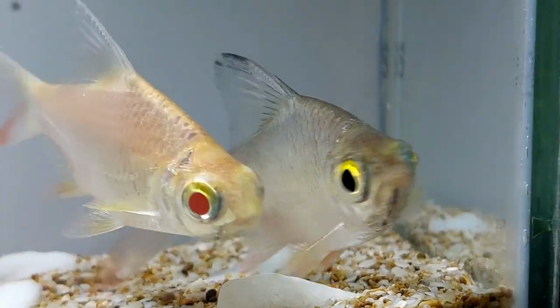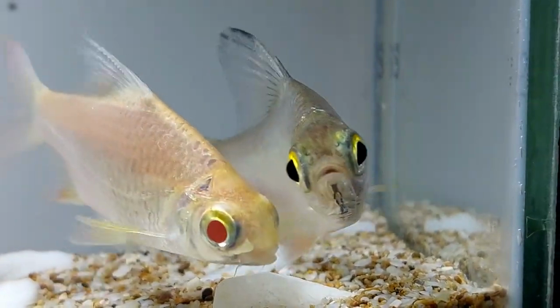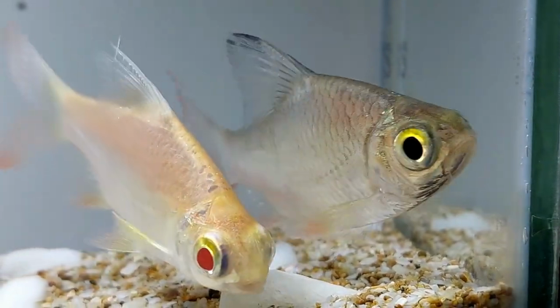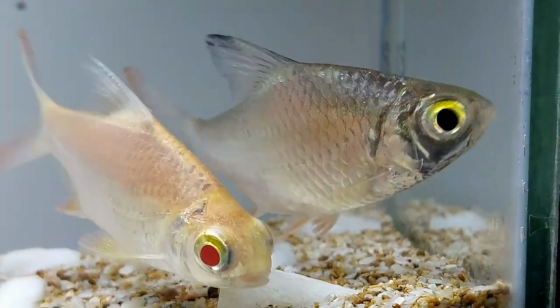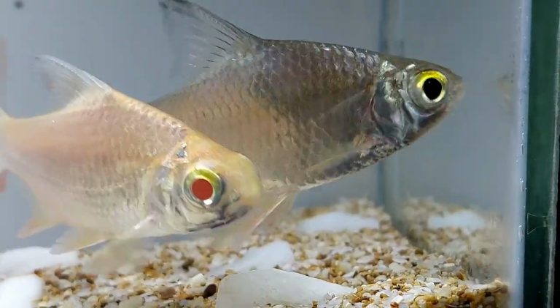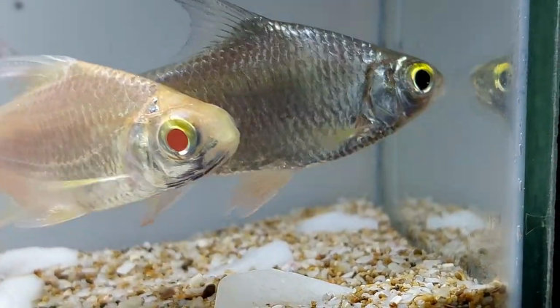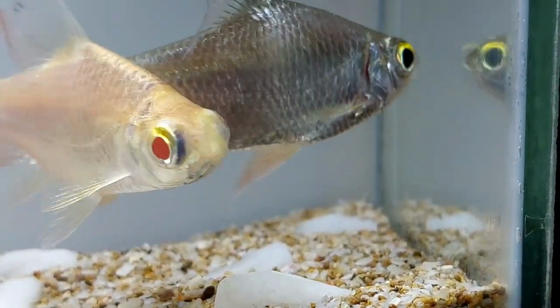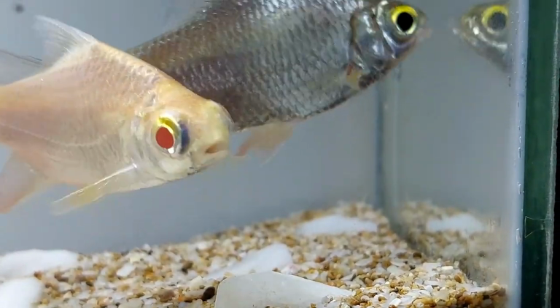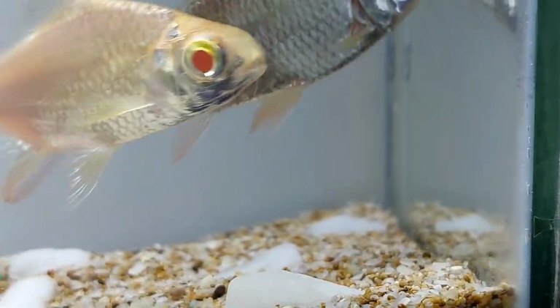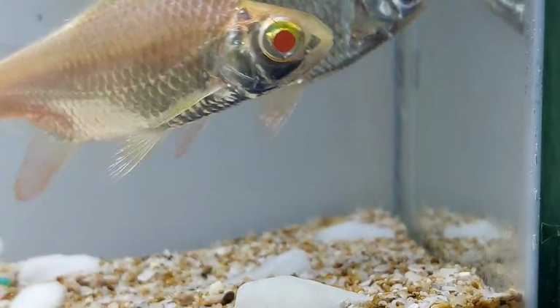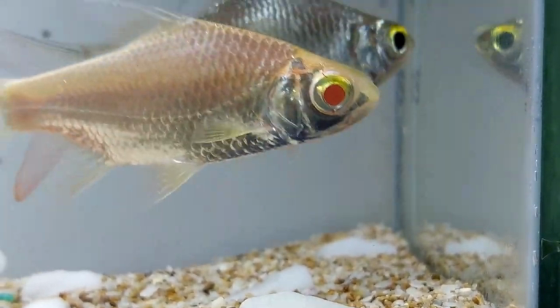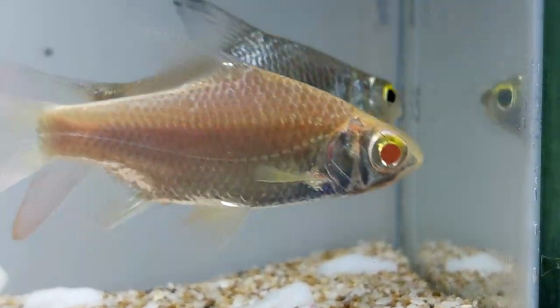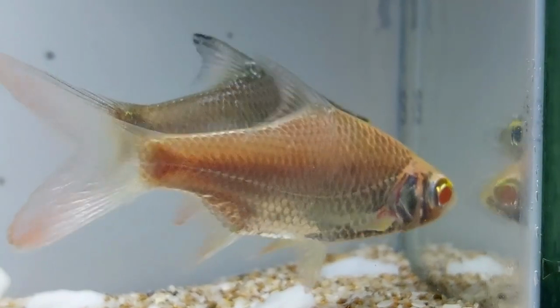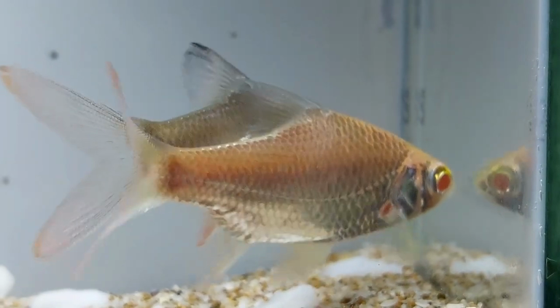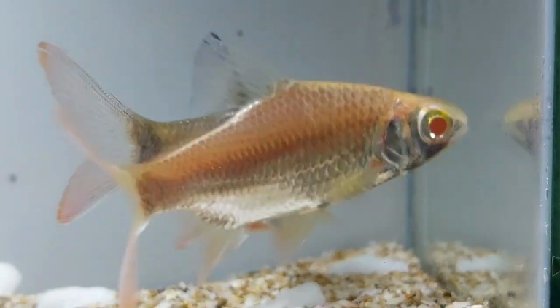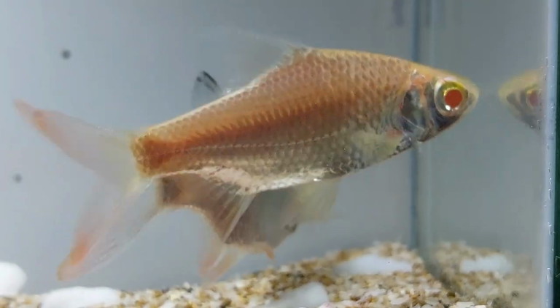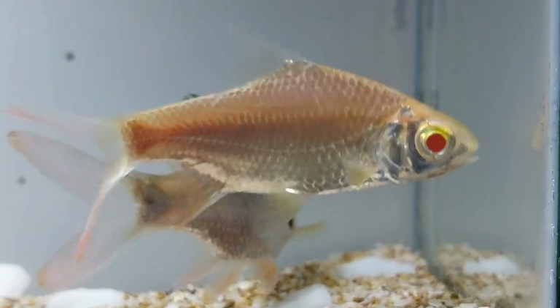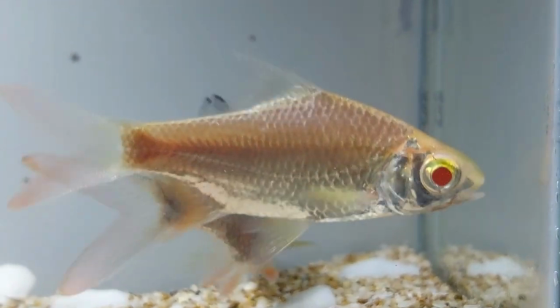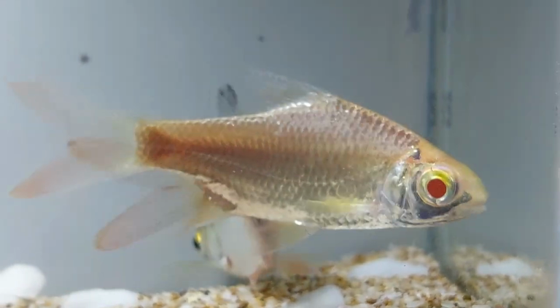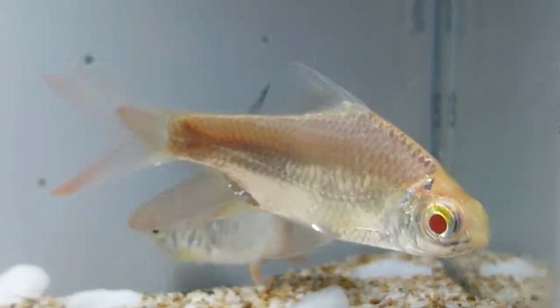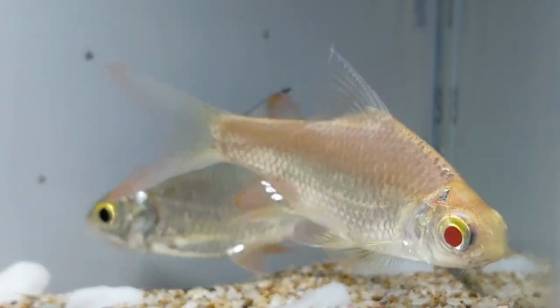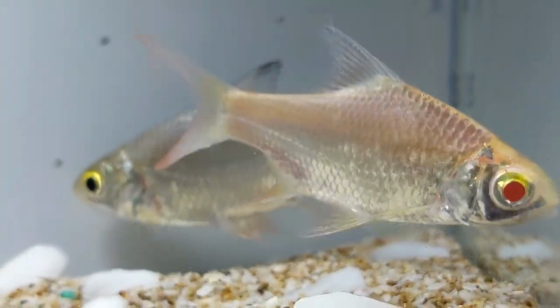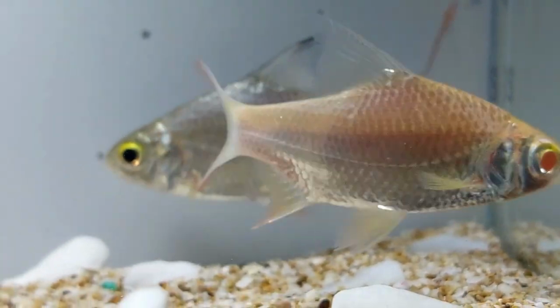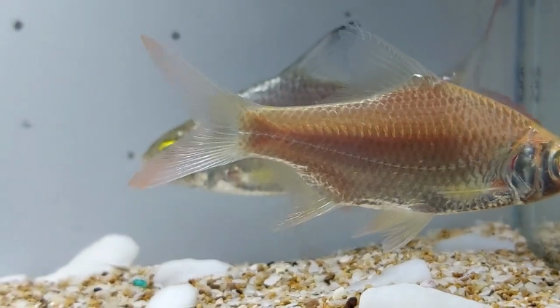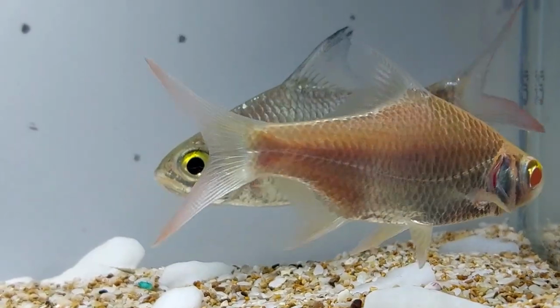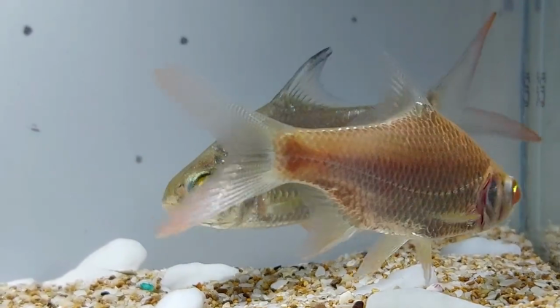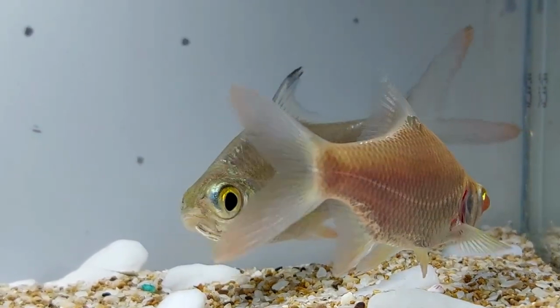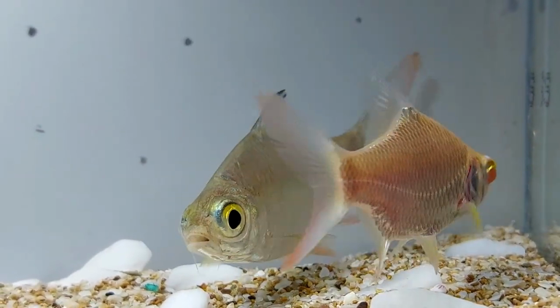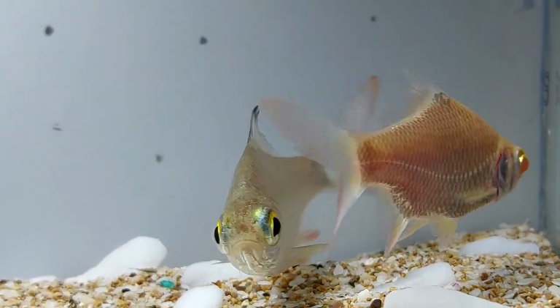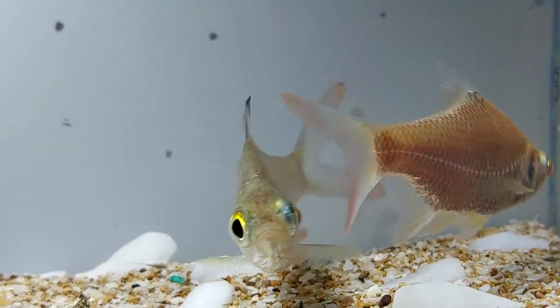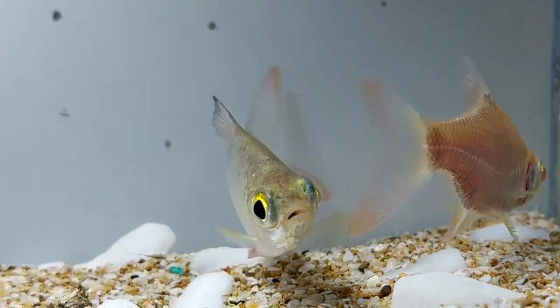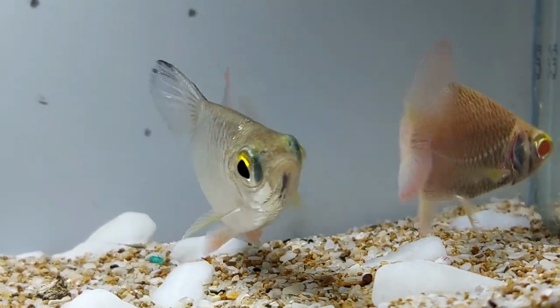Tinfoil barb are a large freshwater fish from the Cyprinidae family. It is also known as the red-tailed tinfoil fish, tinfoil fish, and silver barb fish.